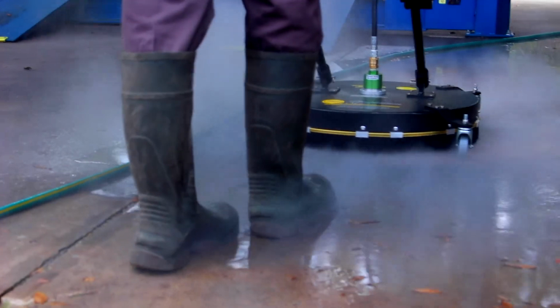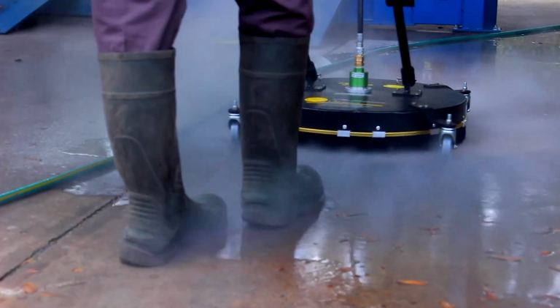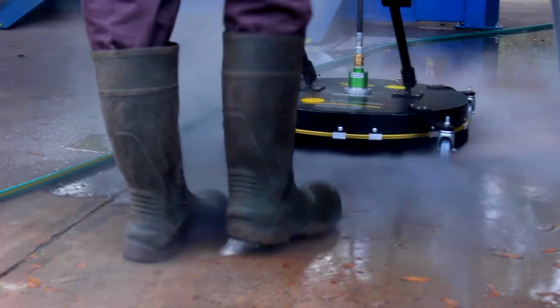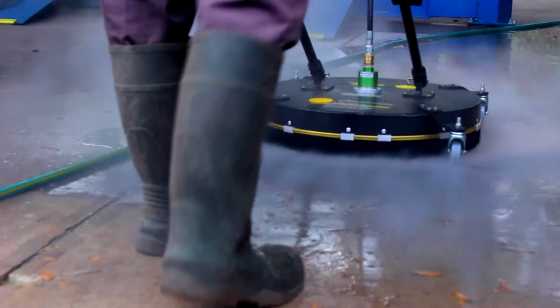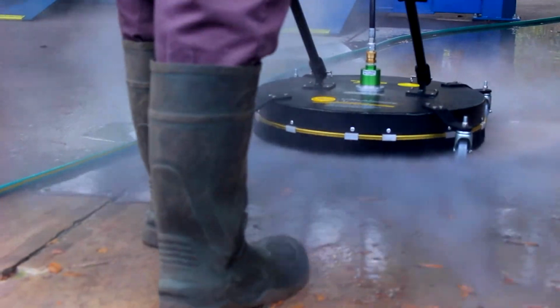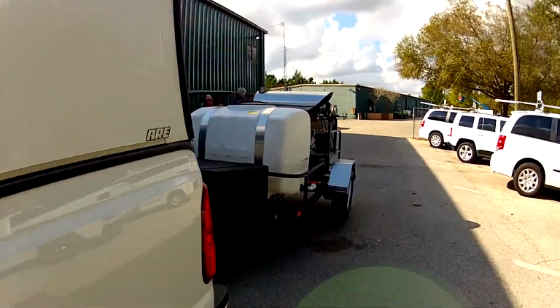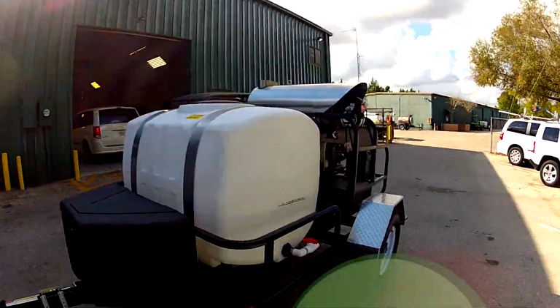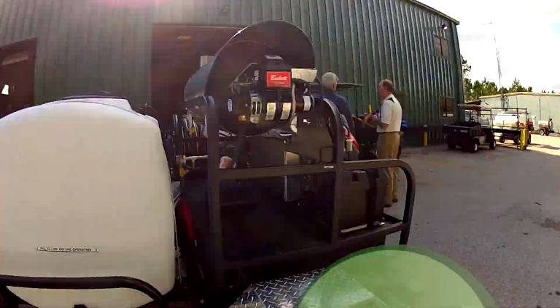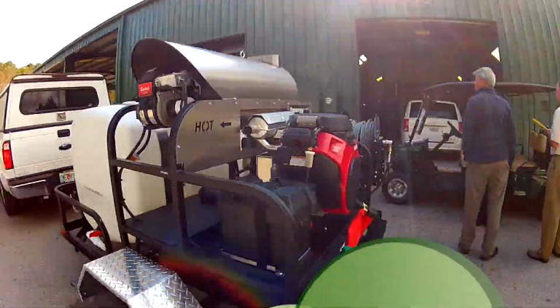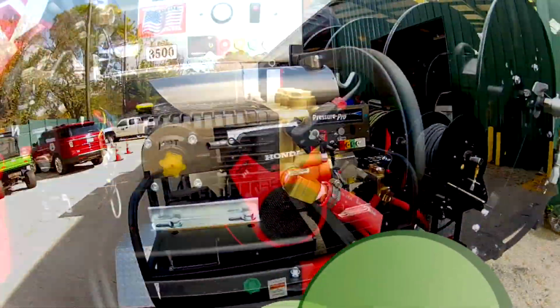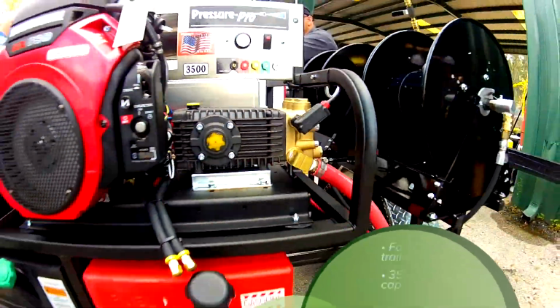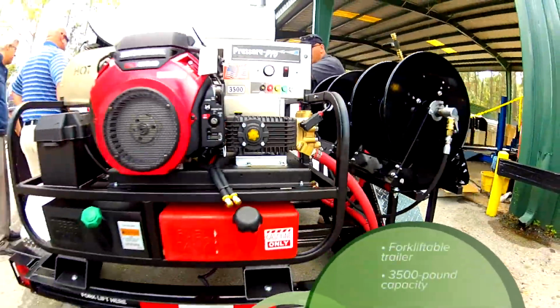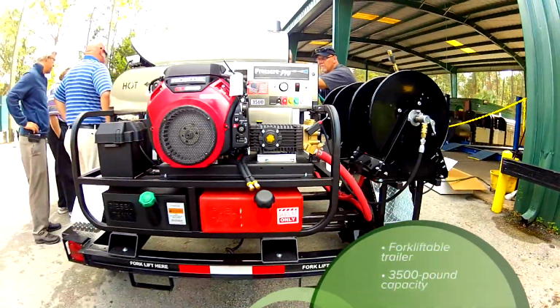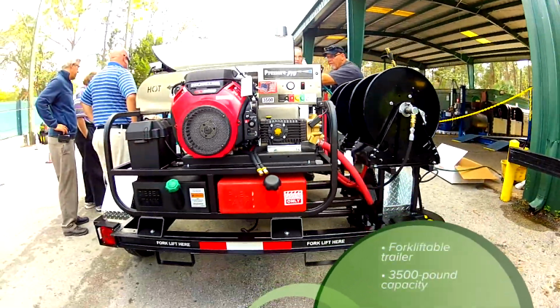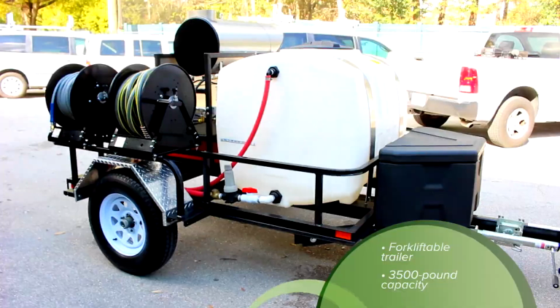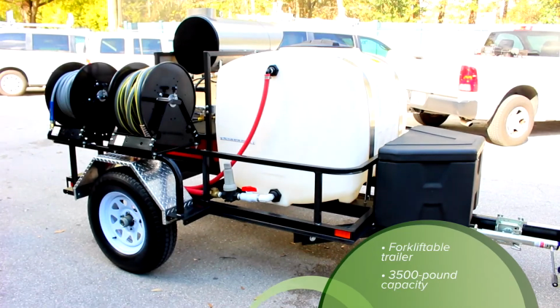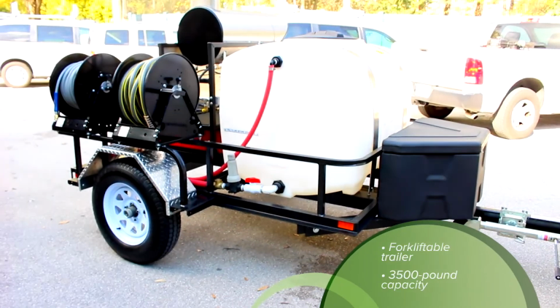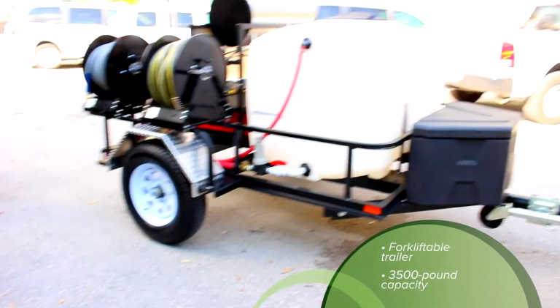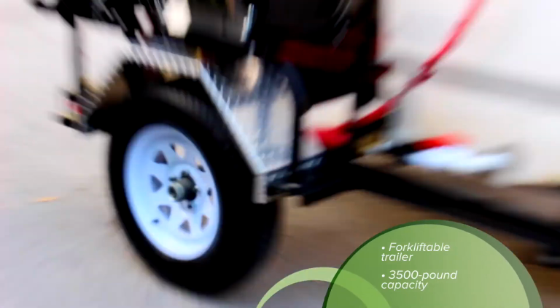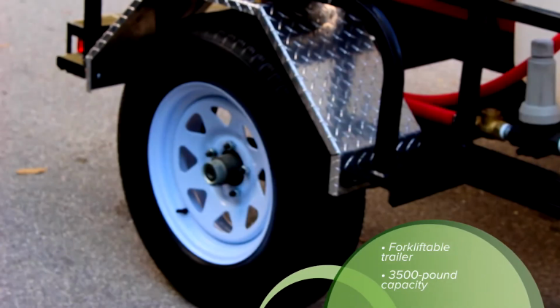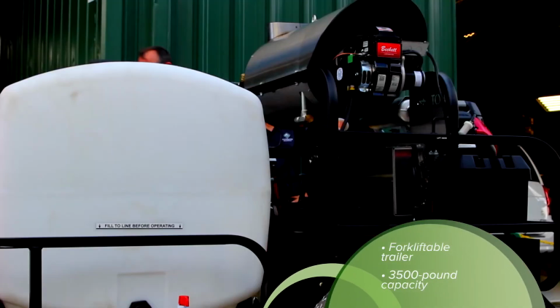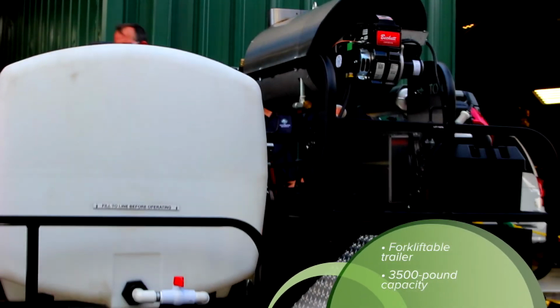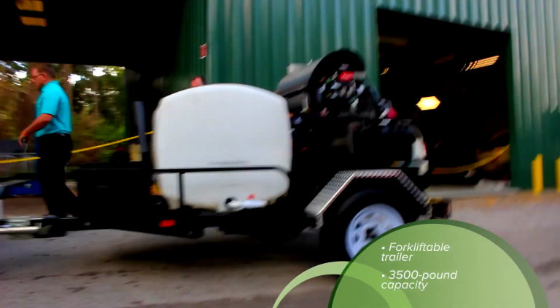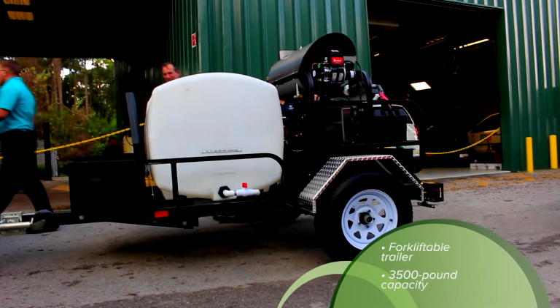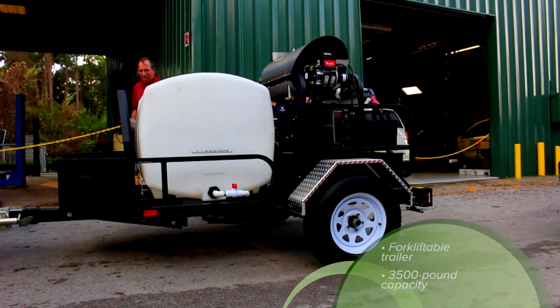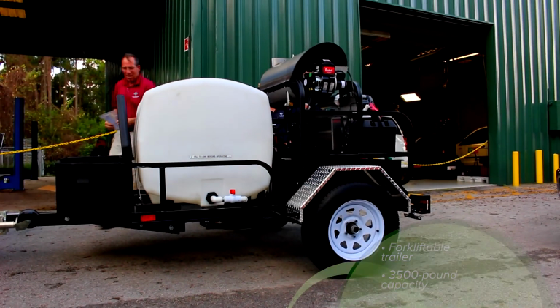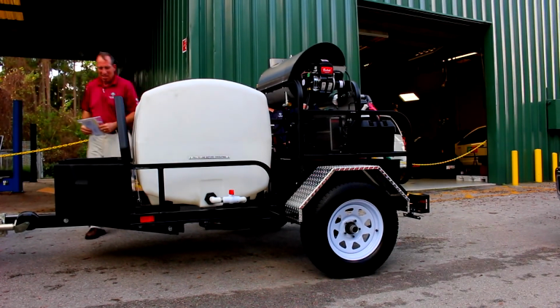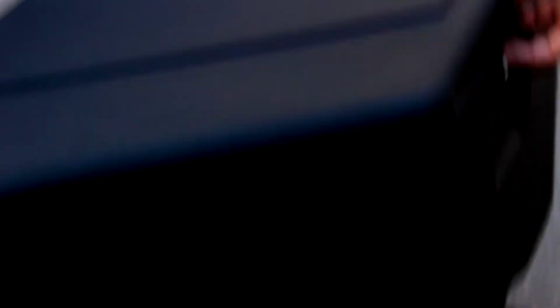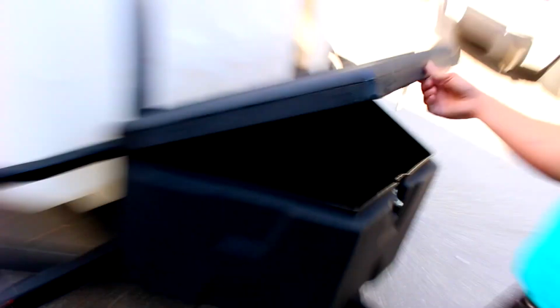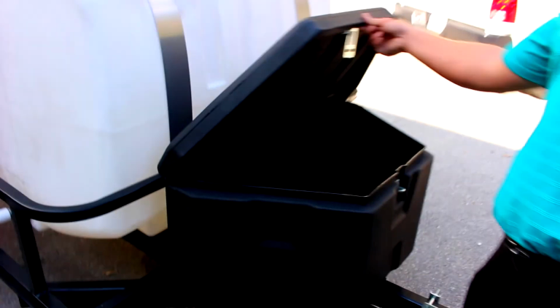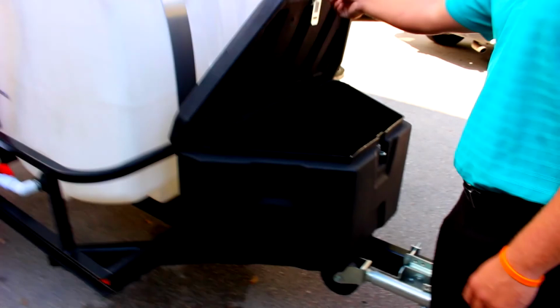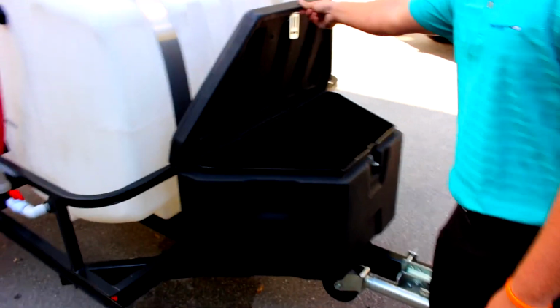The TR8012 is built on a forkliftable trailer with a 3,500-pound capacity axle, 15-inch wheels, lights, jack, wheel and safety chains, and a durable cargo box for additional storage.